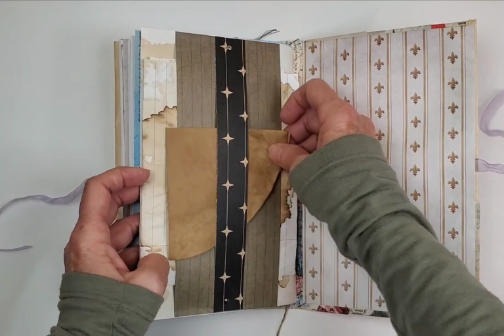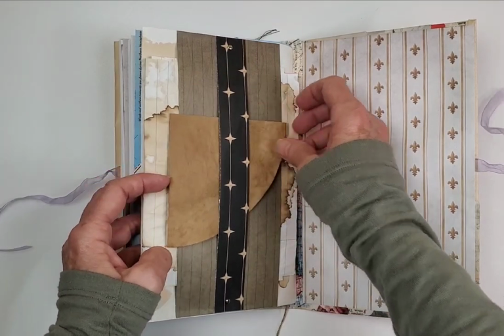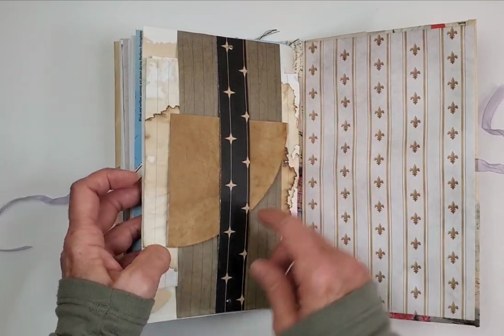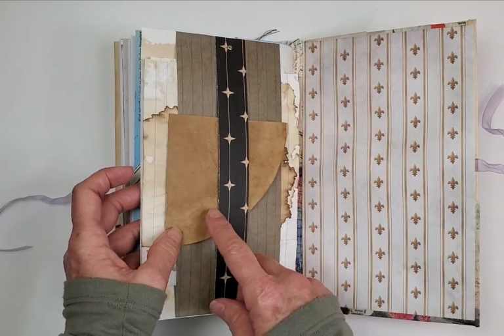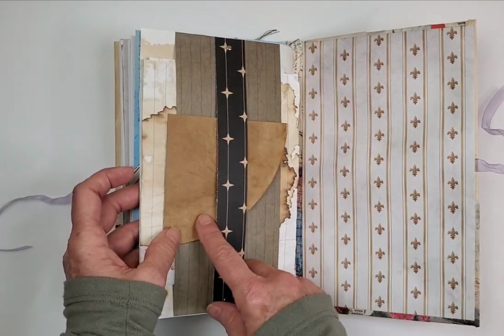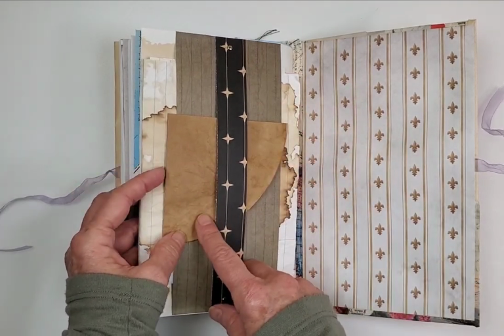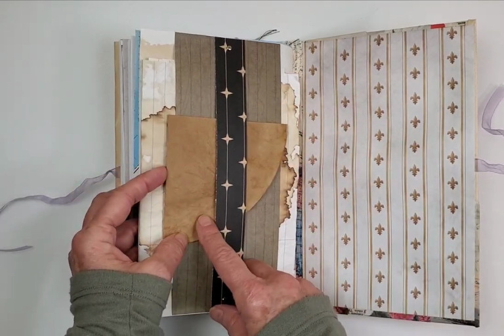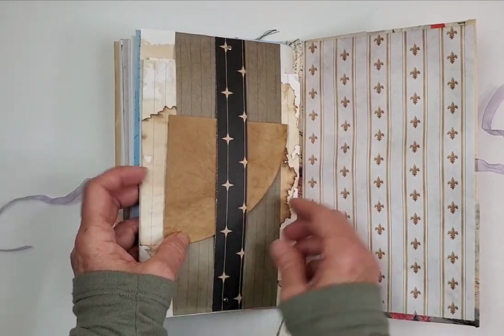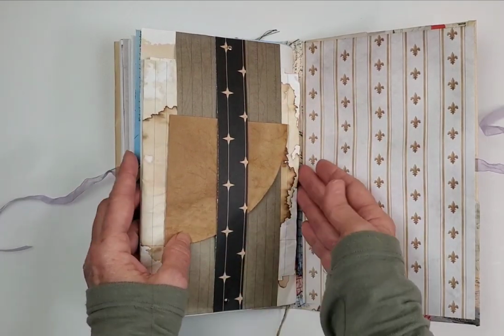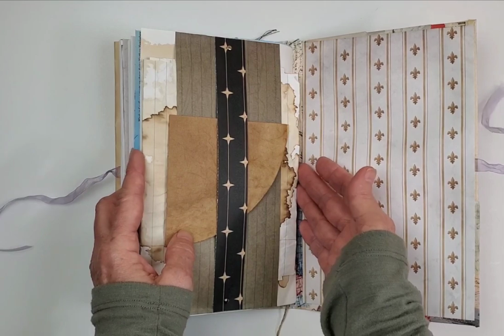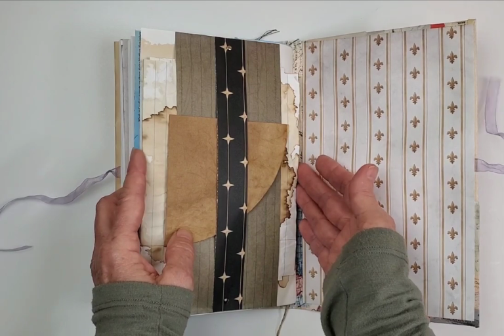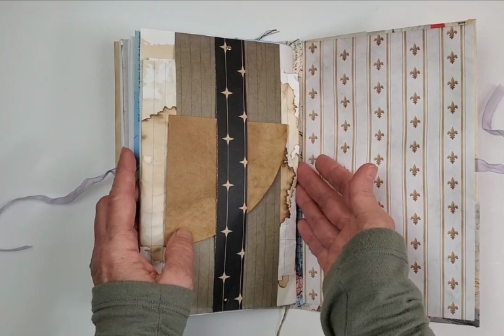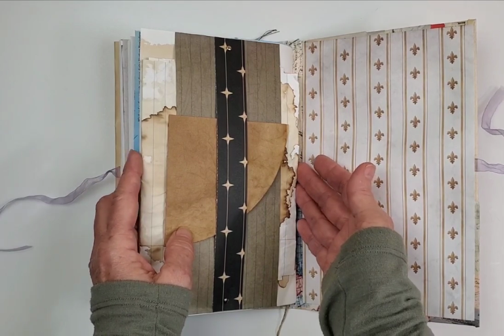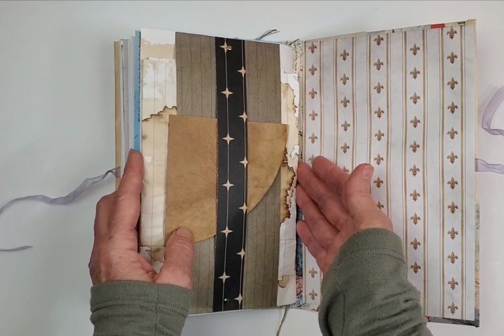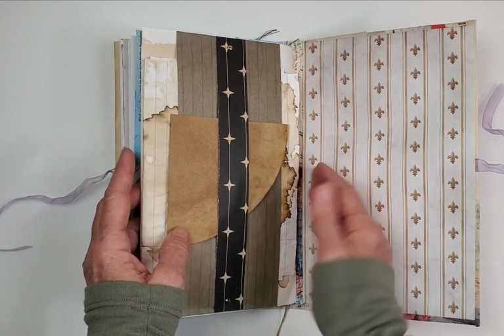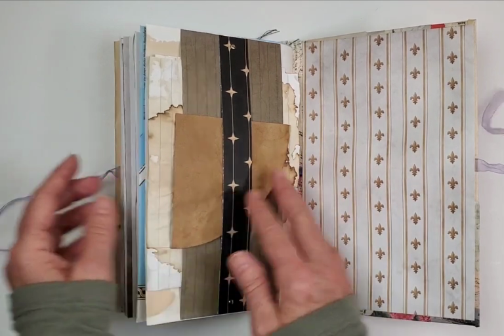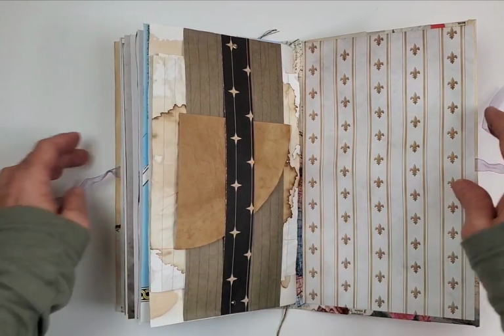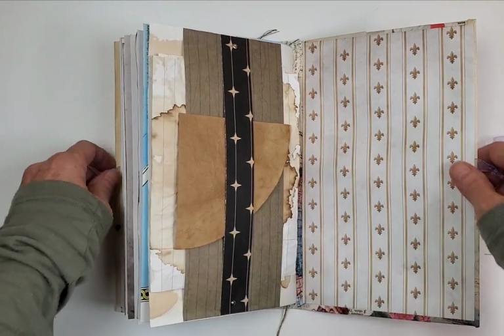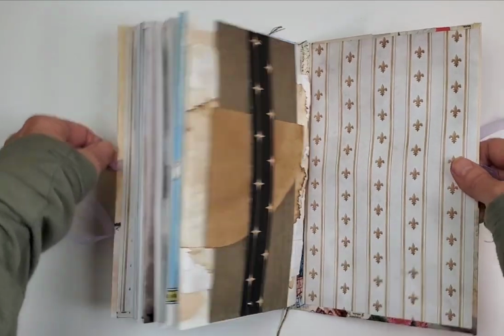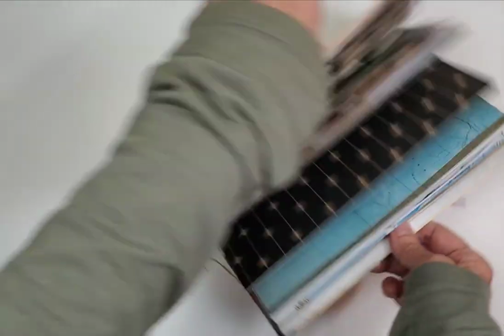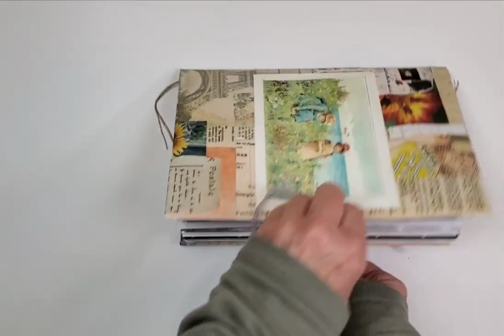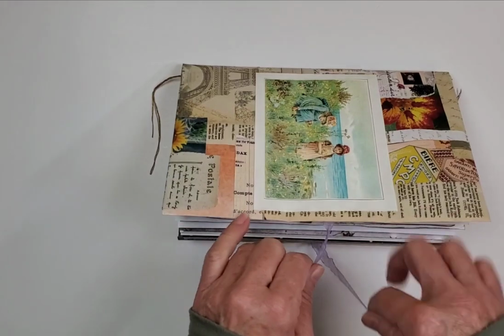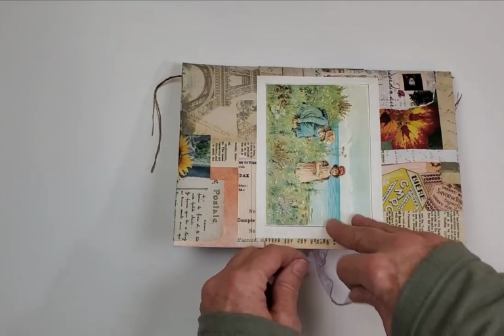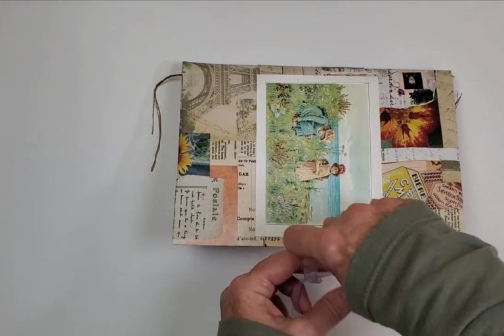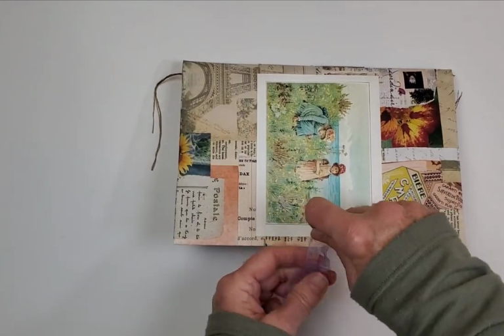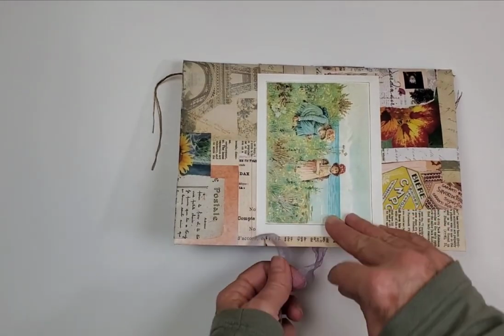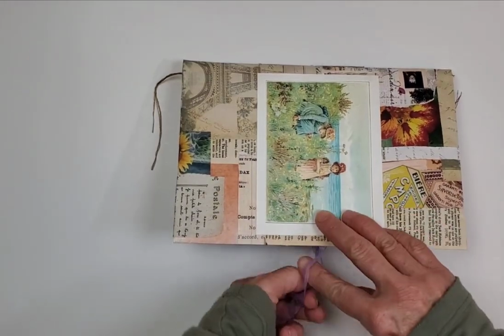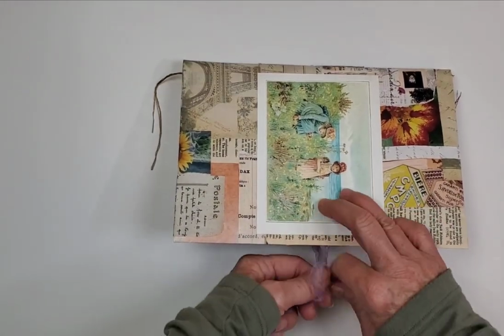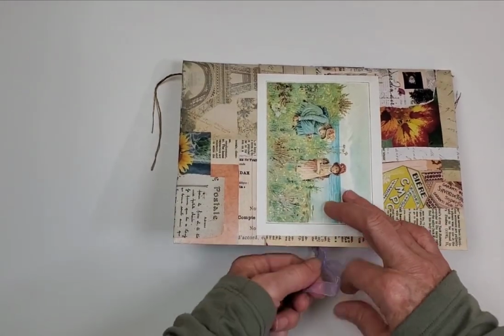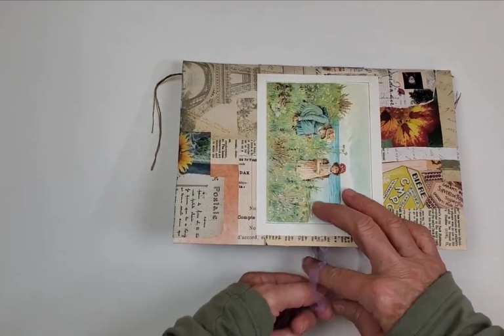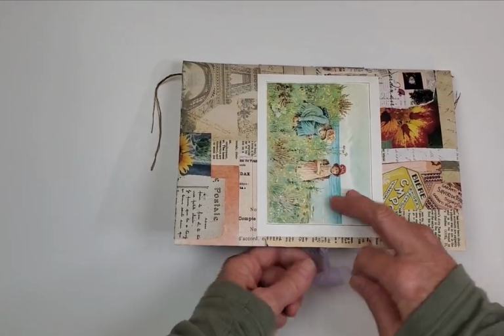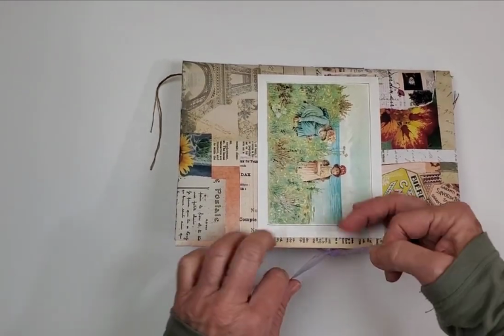The back of the book features a kind of double belly band. I've put one of my coffee-dyed filters in here and a couple more sheets of coffee and tea-dyed paper. This book is $35 and it is $5 to ship.